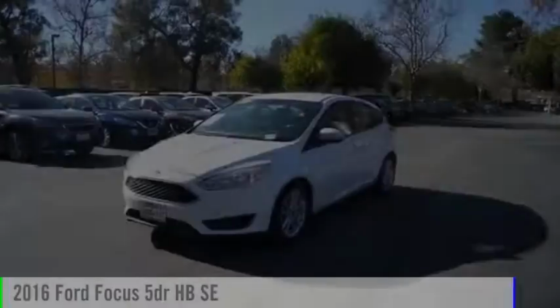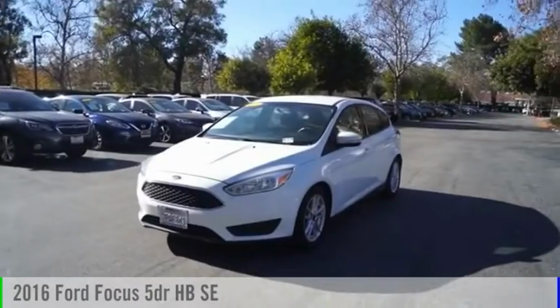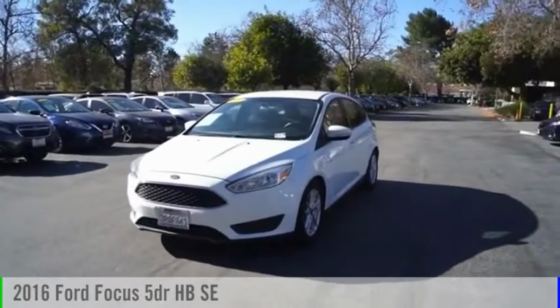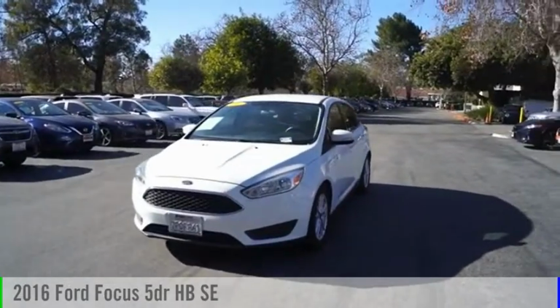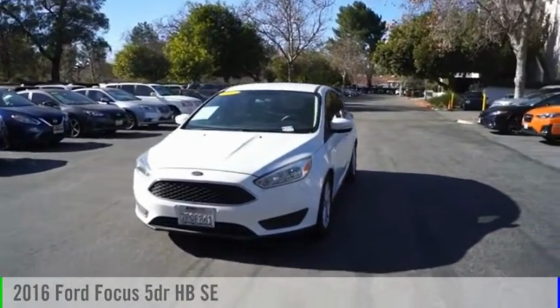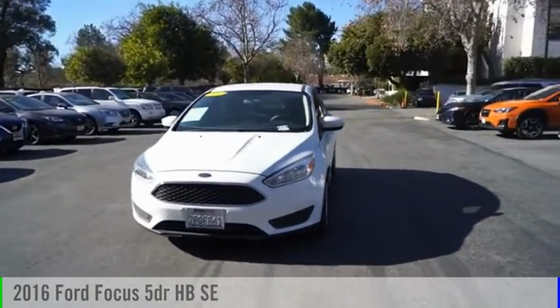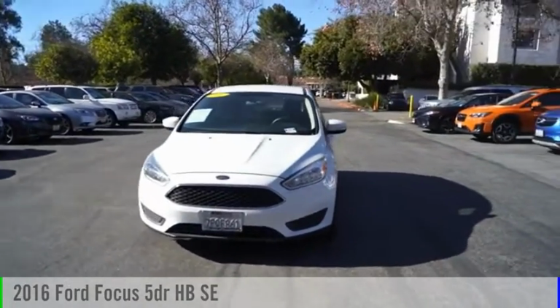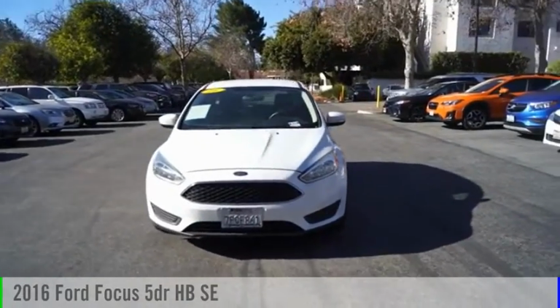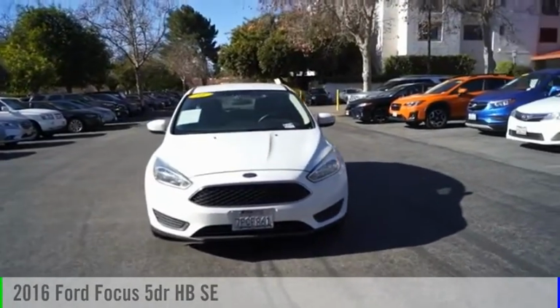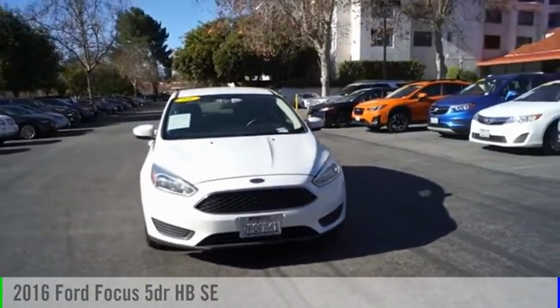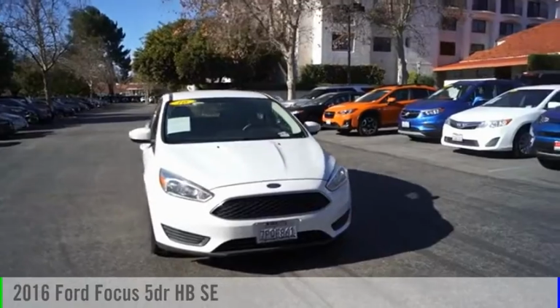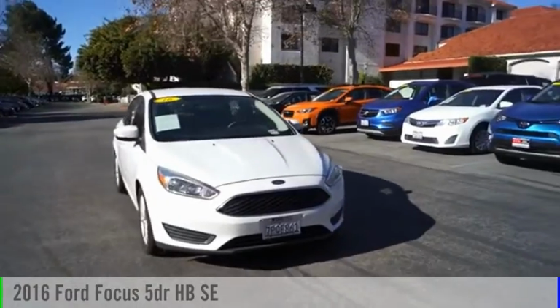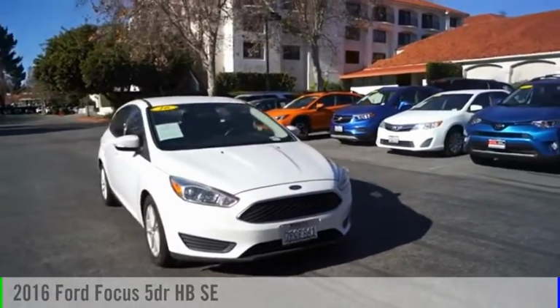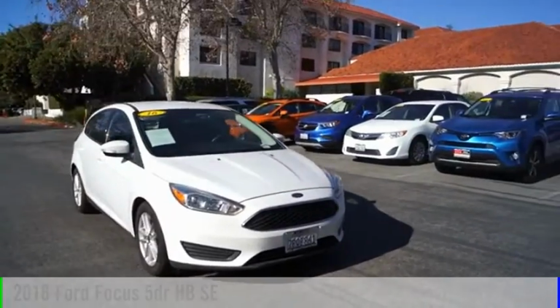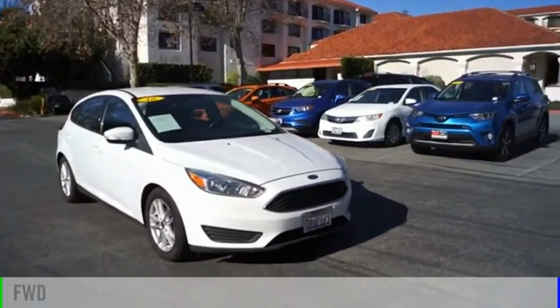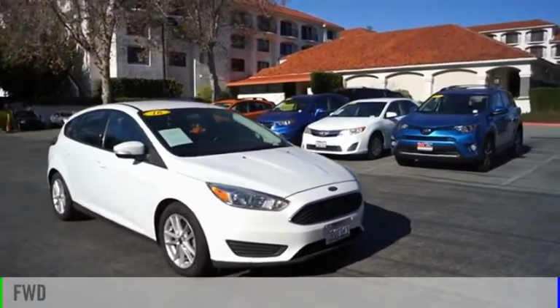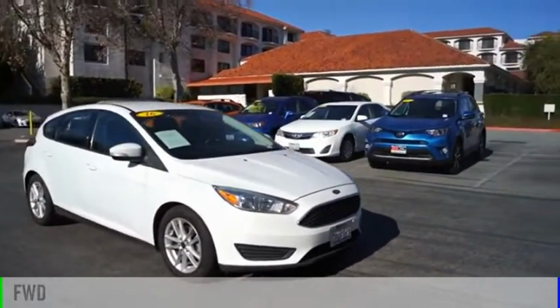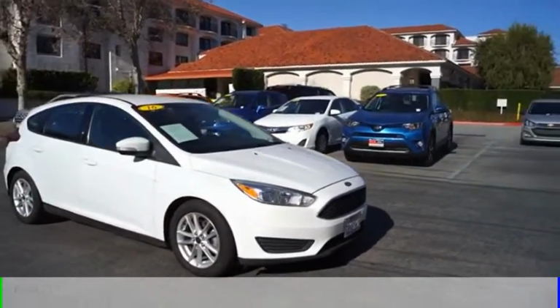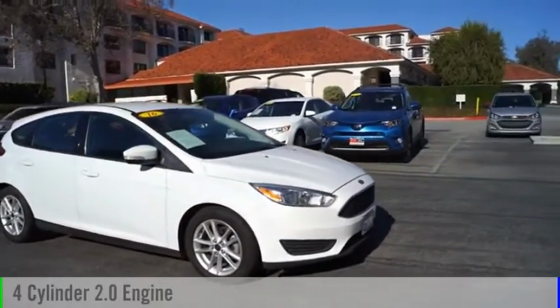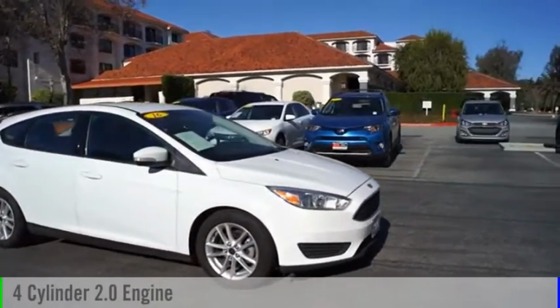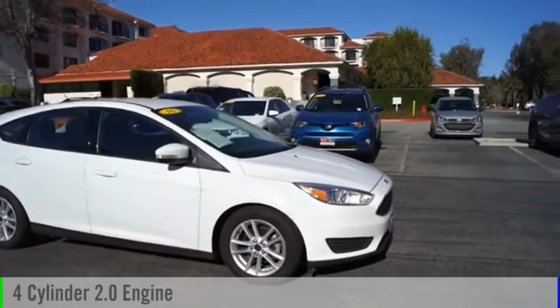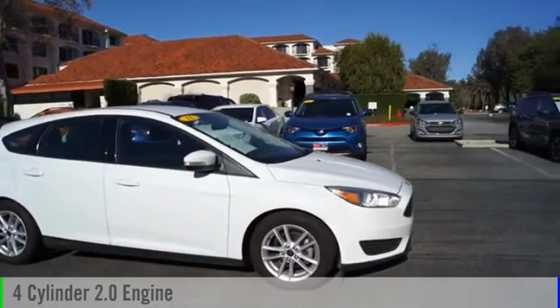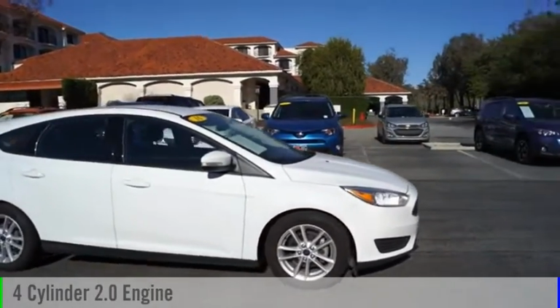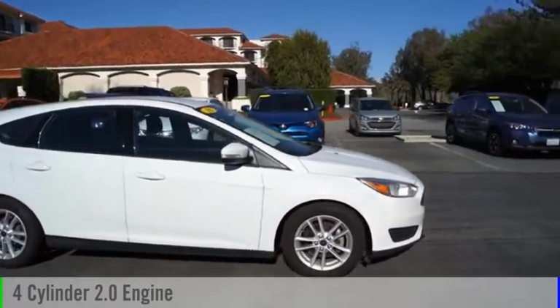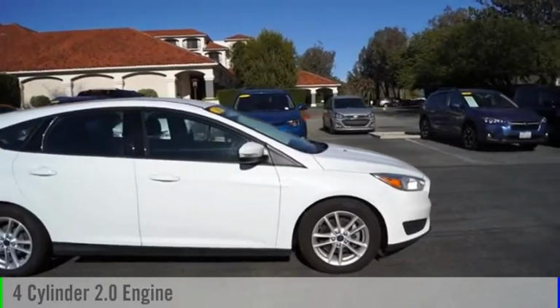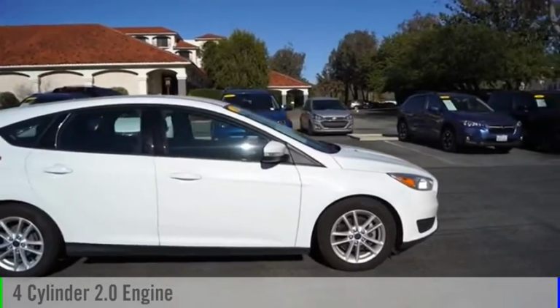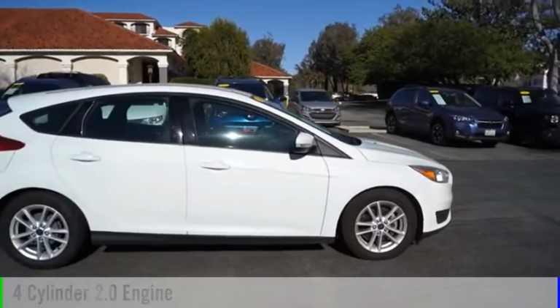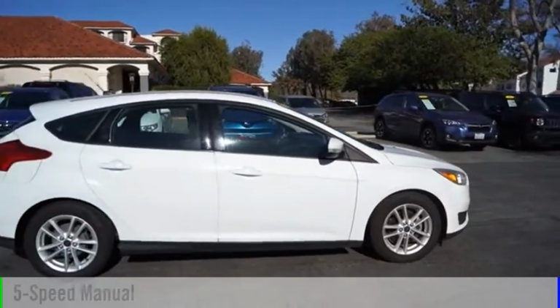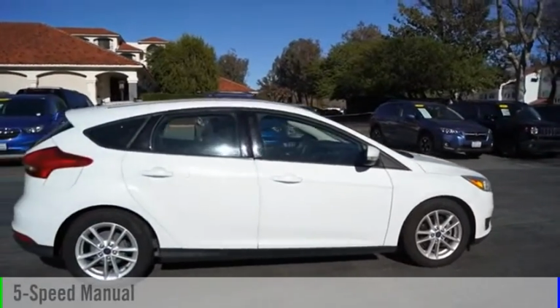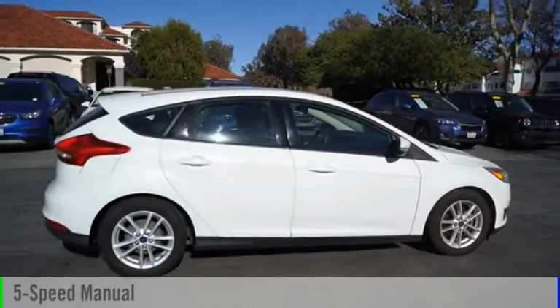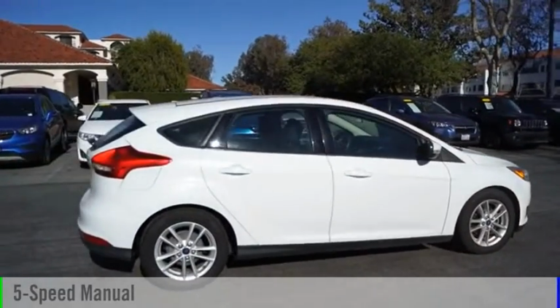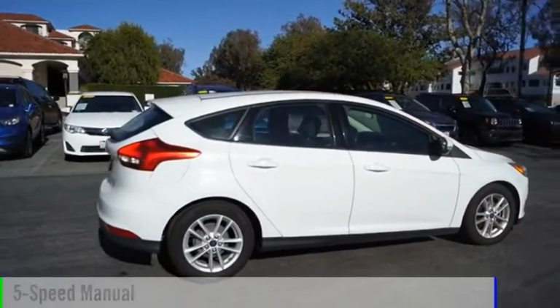Come test drive the 2016 Focus. This vehicle is powered by a front-wheel drive, four-cylinder, 2.0-liter engine, and comes with a five-speed manual transmission.